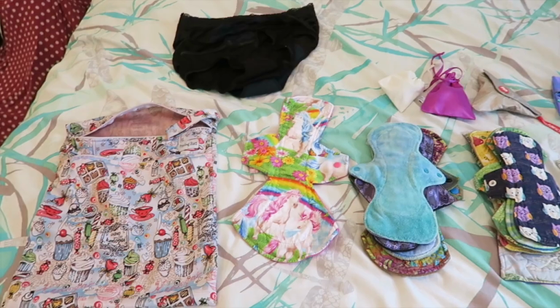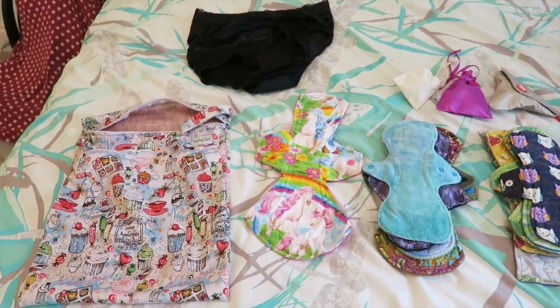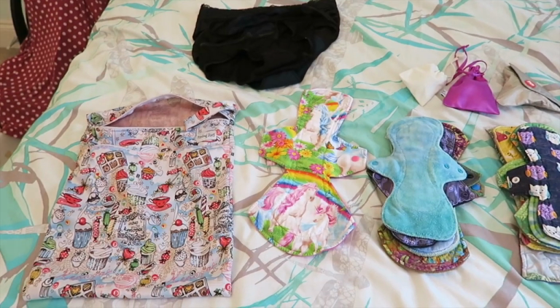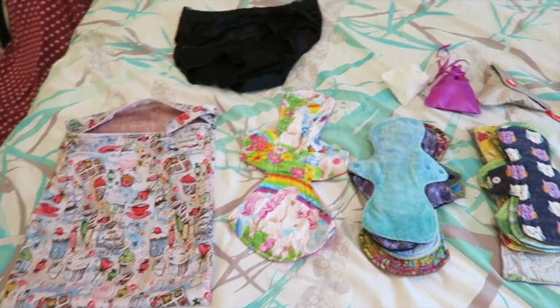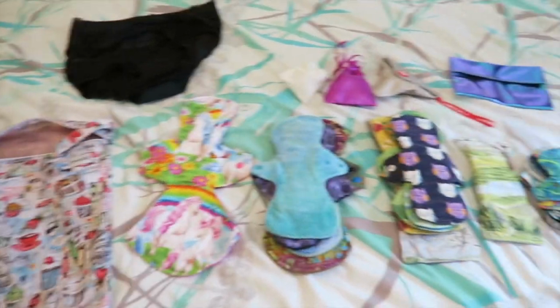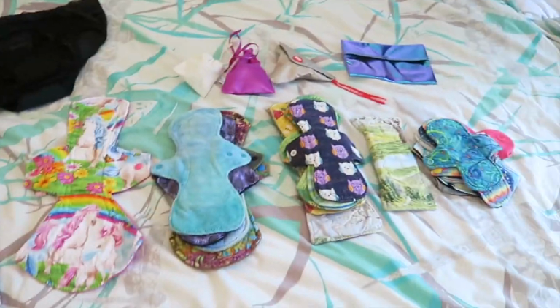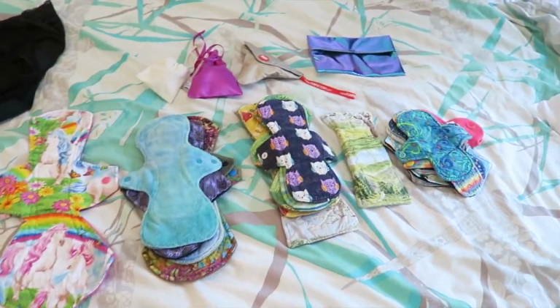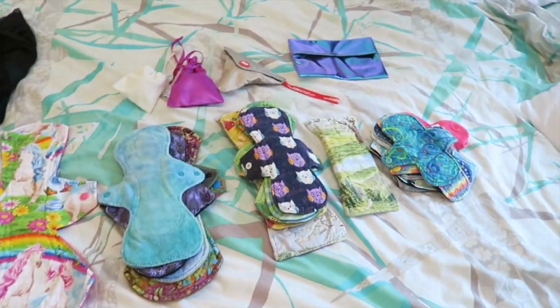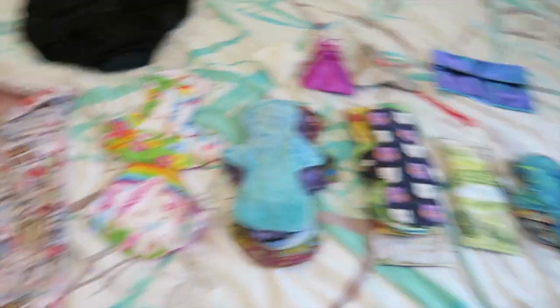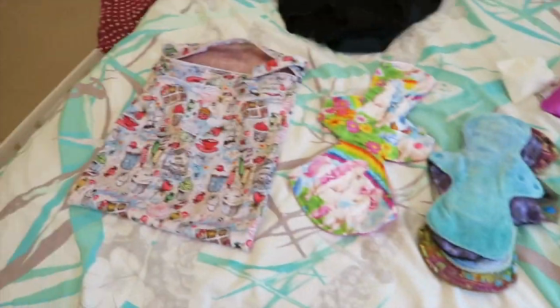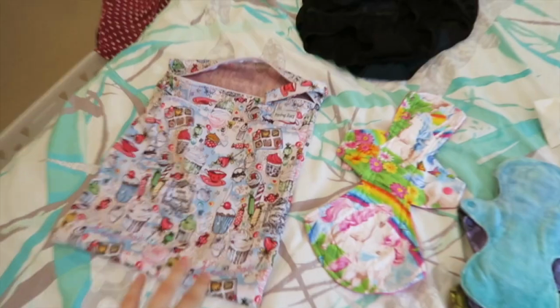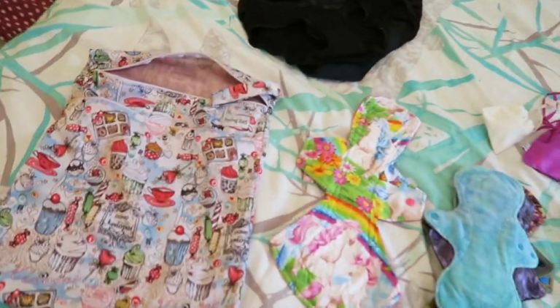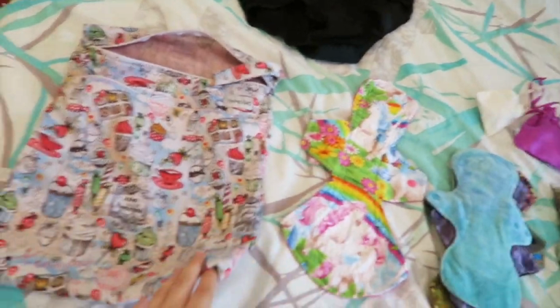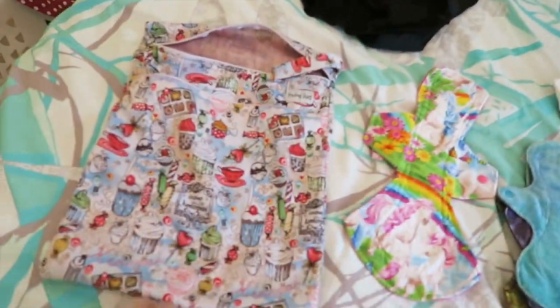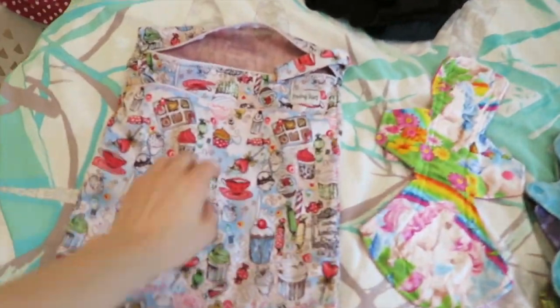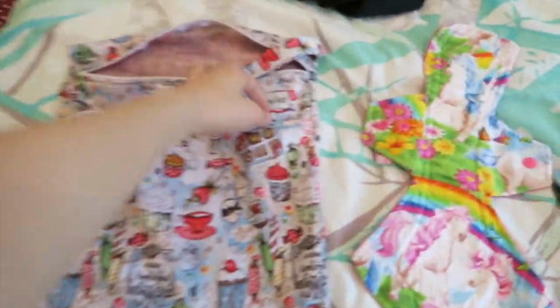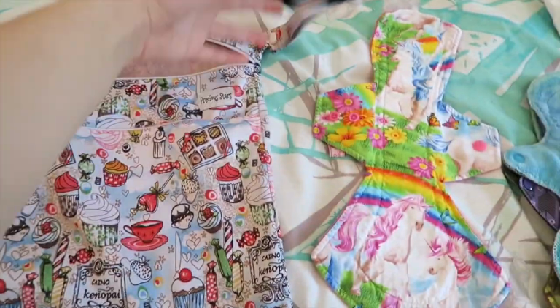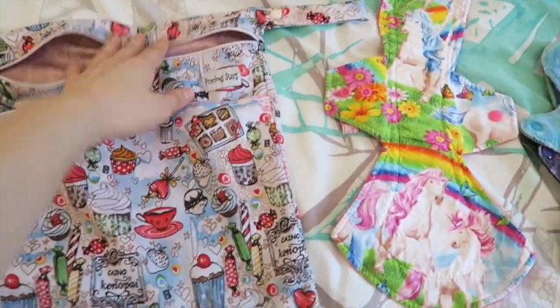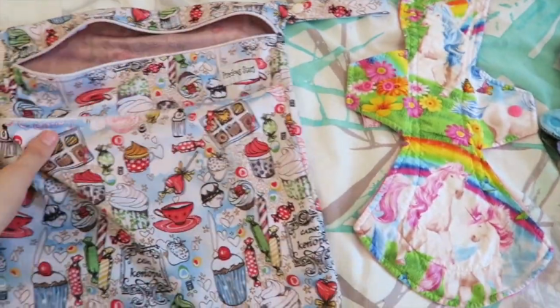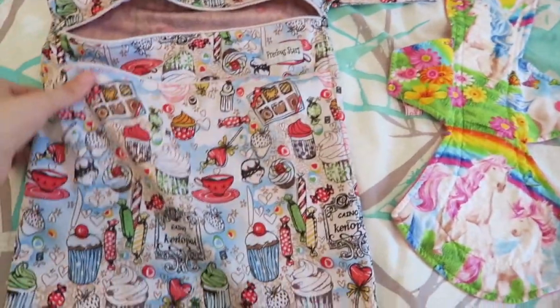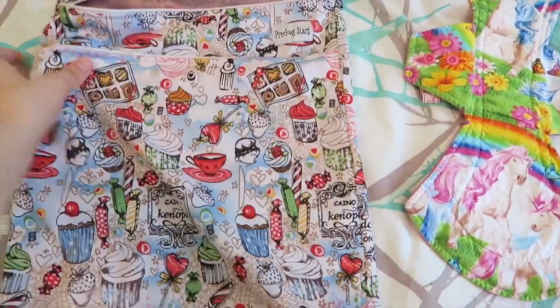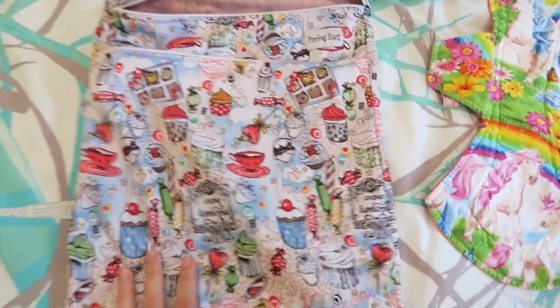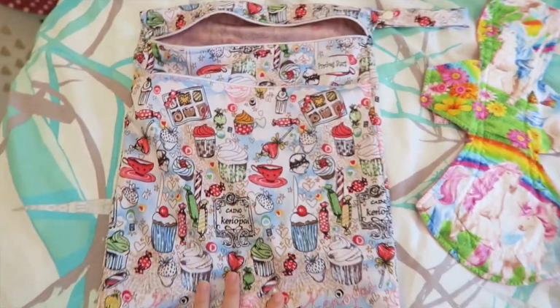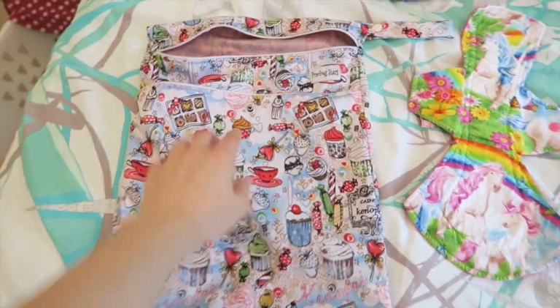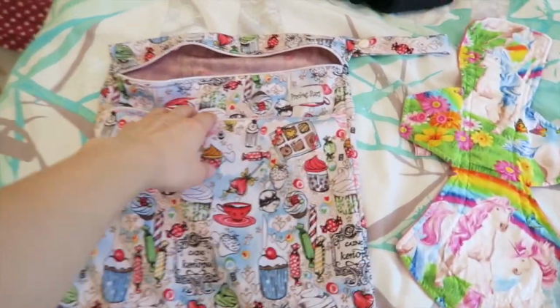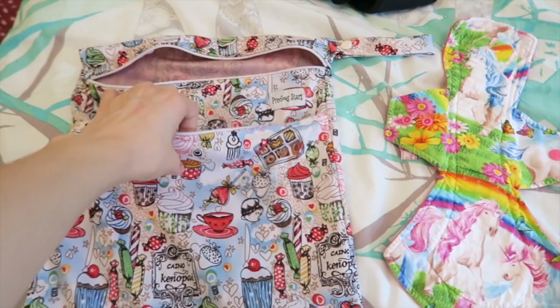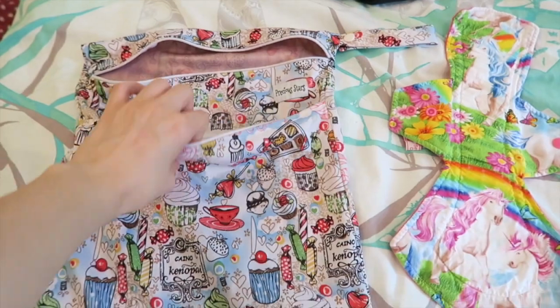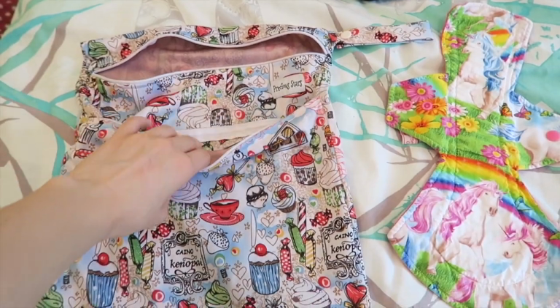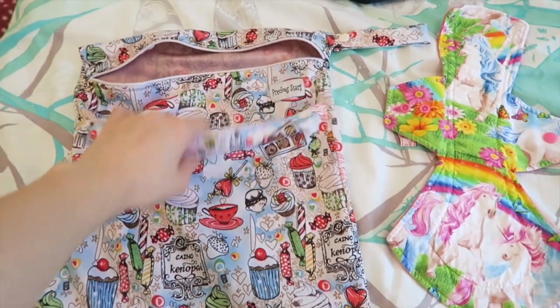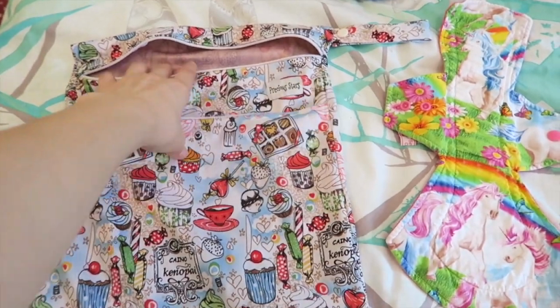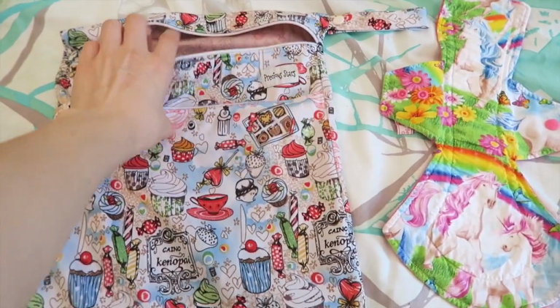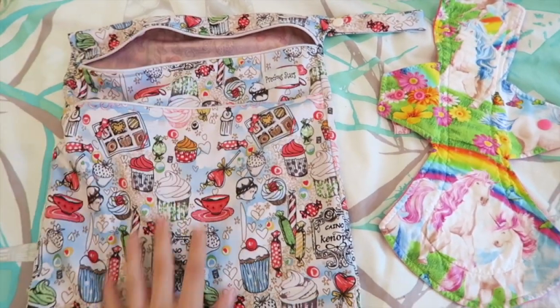Everything is laid out on my bed at the moment. This is my travel bag — it's a Precious Stars large wet bag with two zippers, so I have a dry side and a wet part.